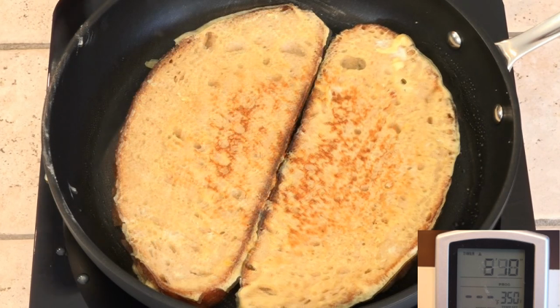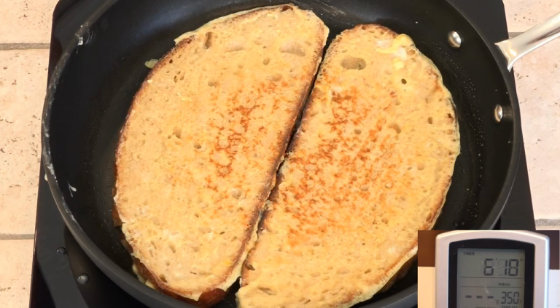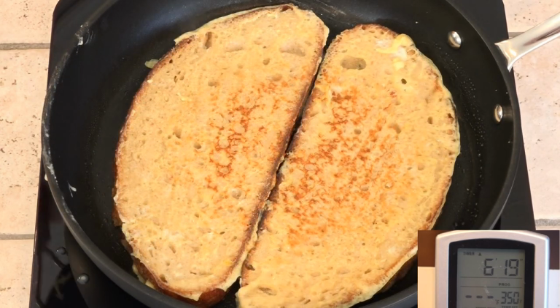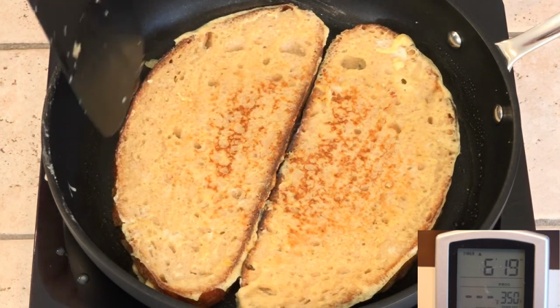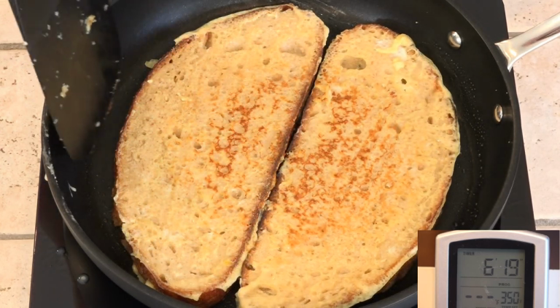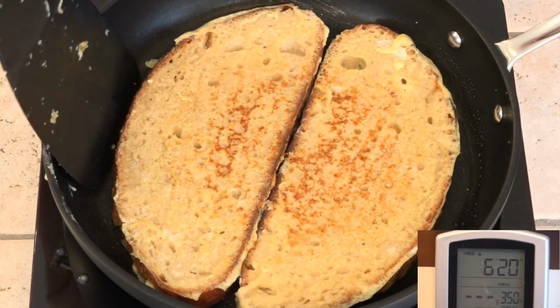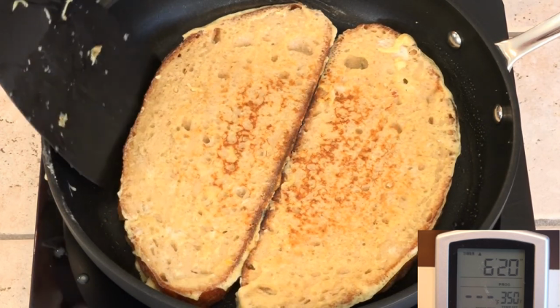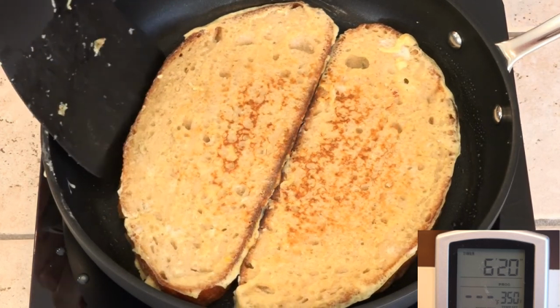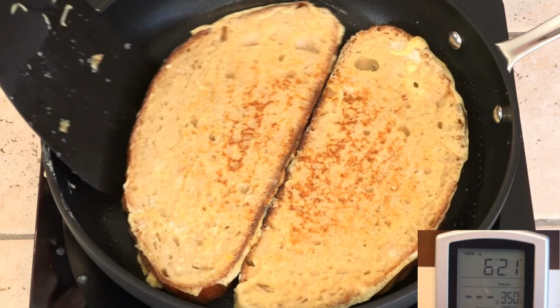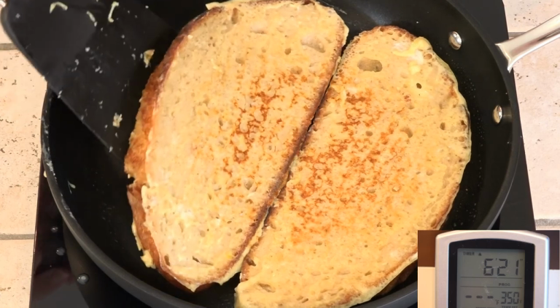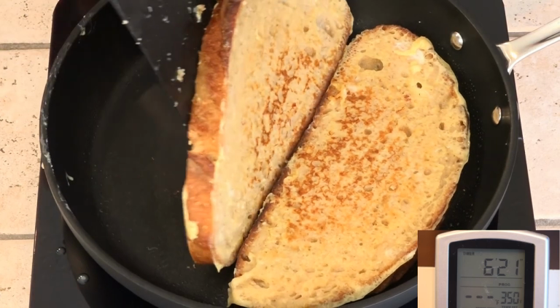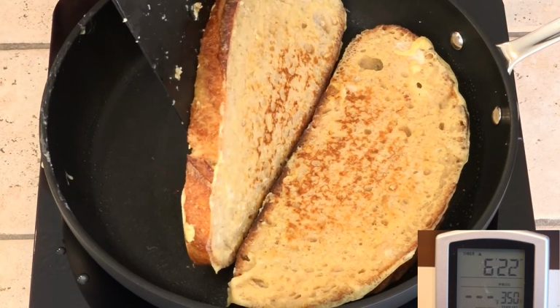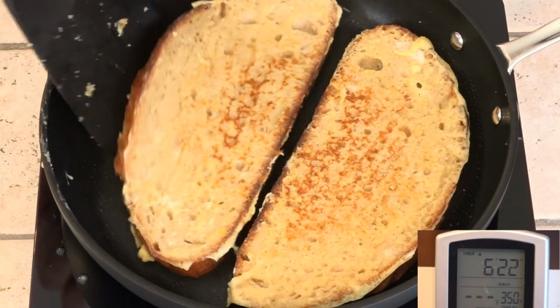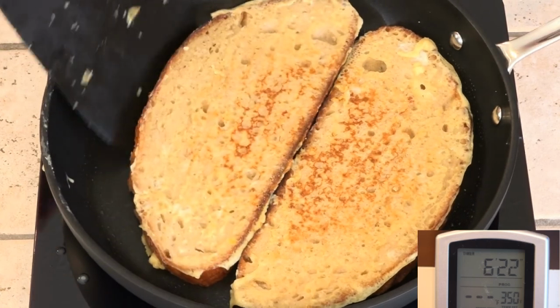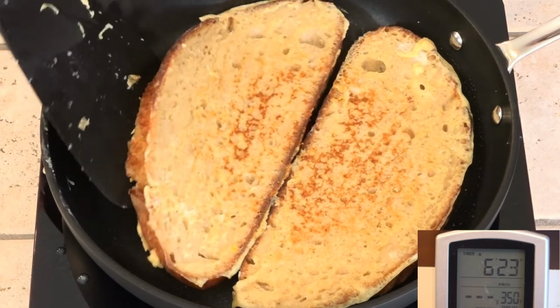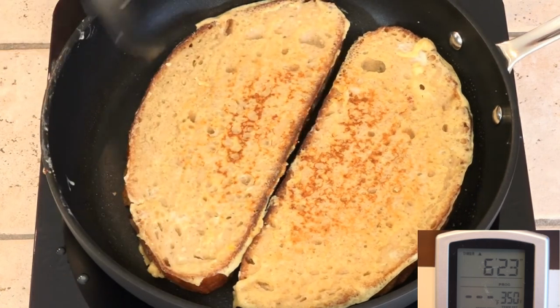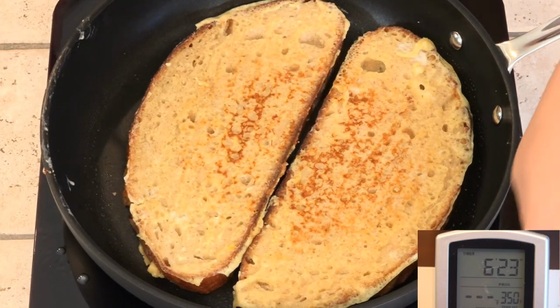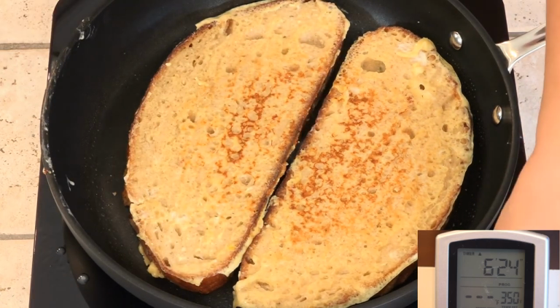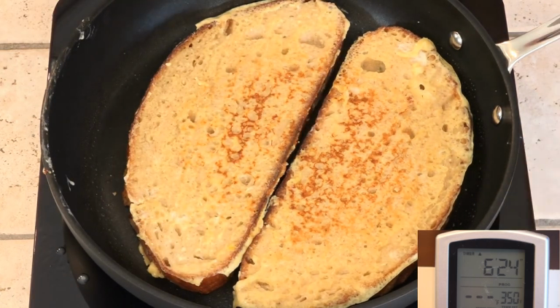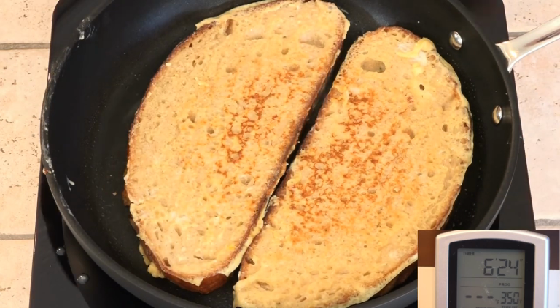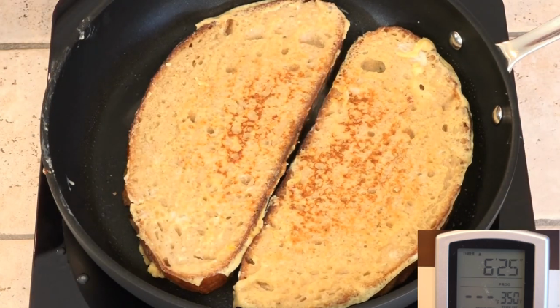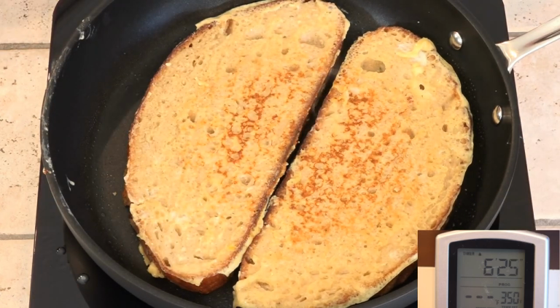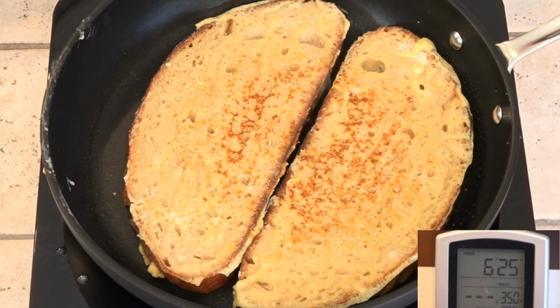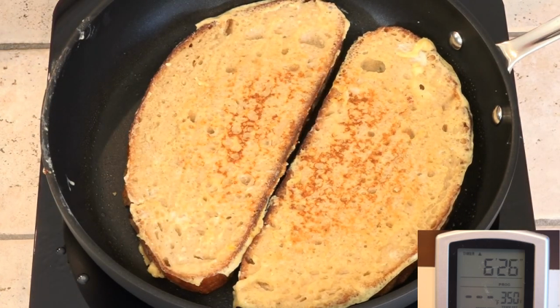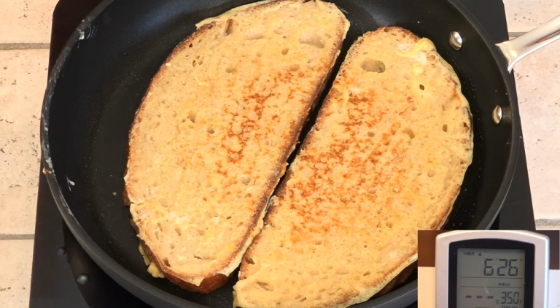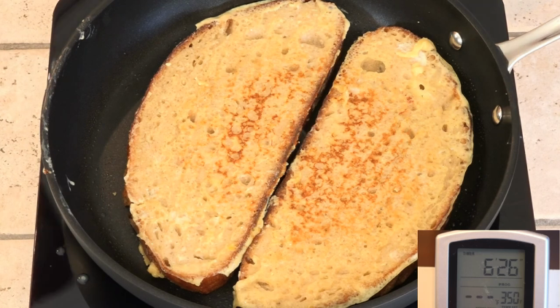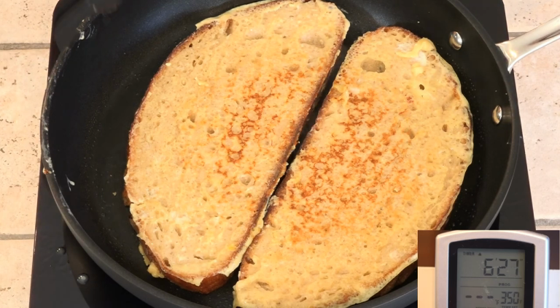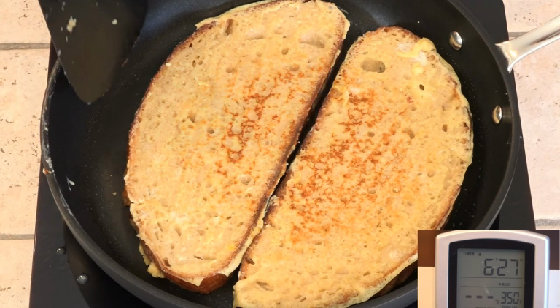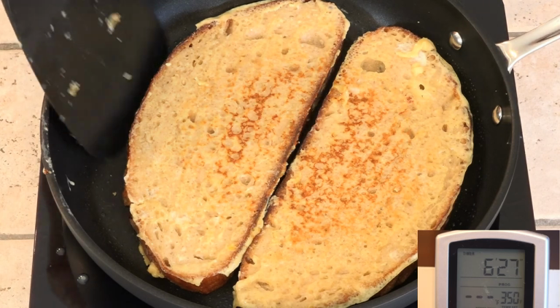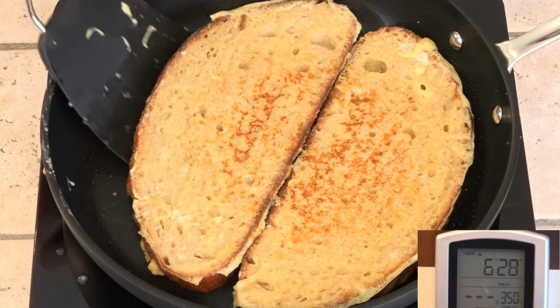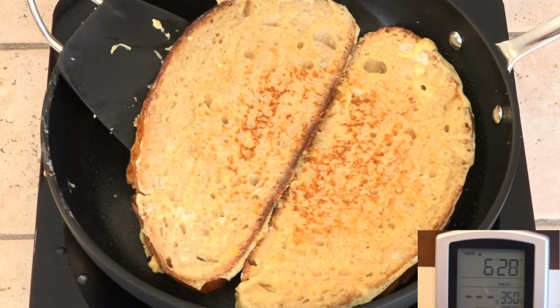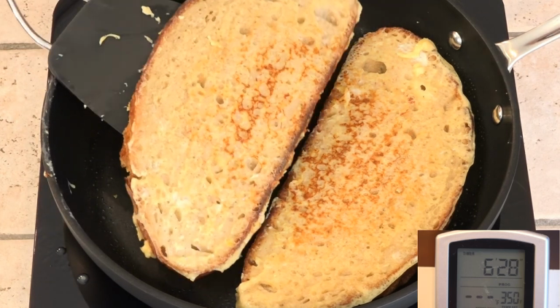Alright, I think this is done. I like my French toast on the underdone side, so adjust your cook times appropriately.